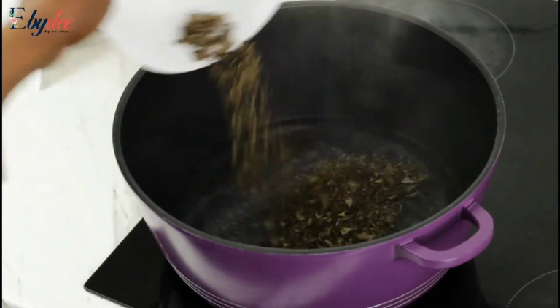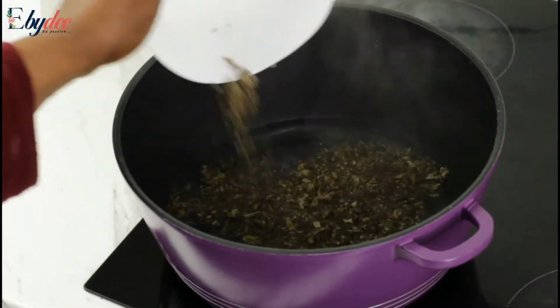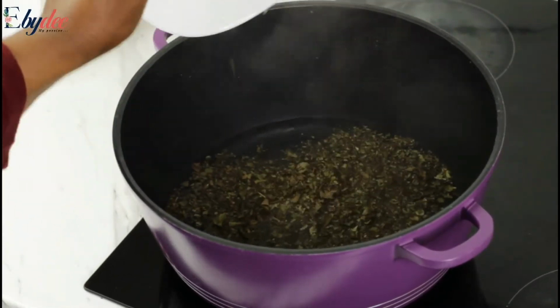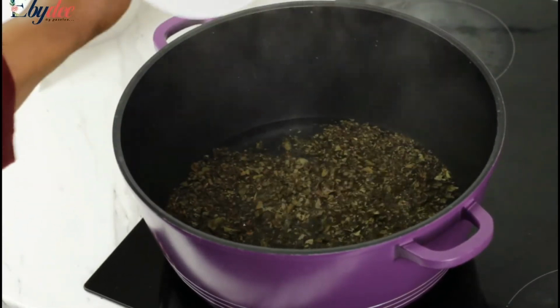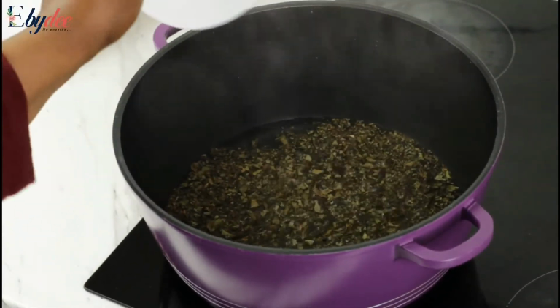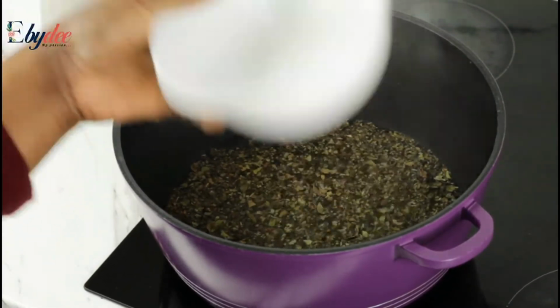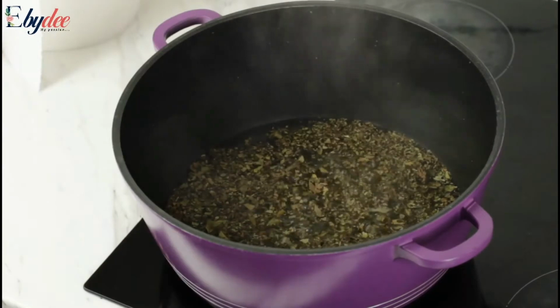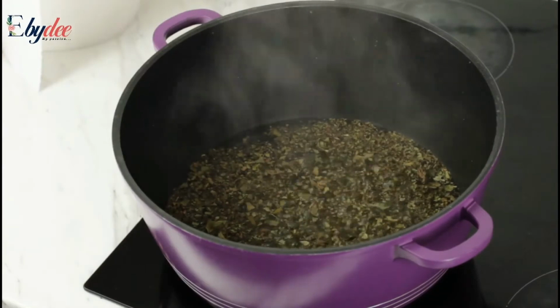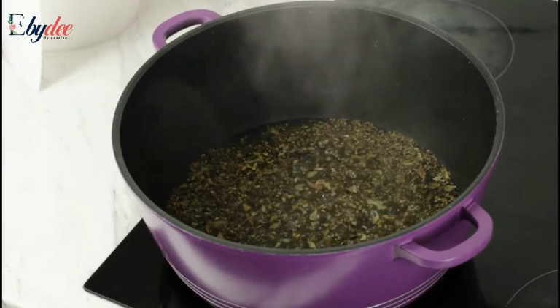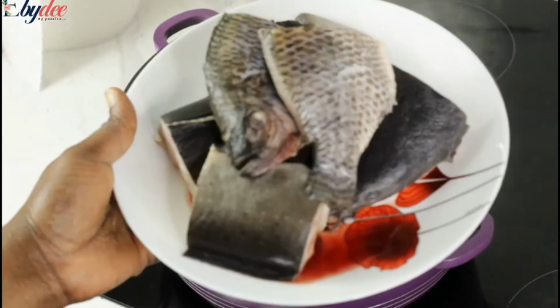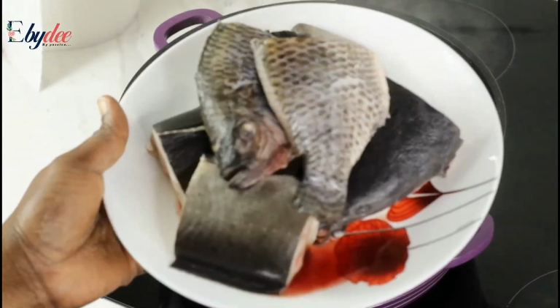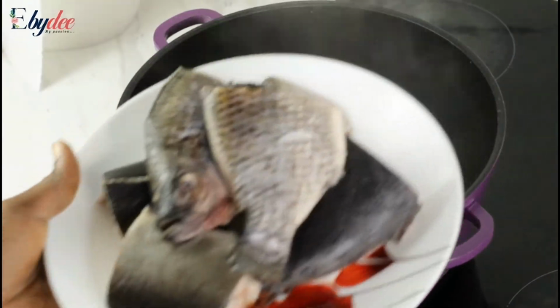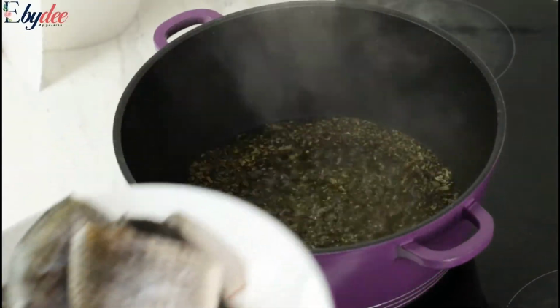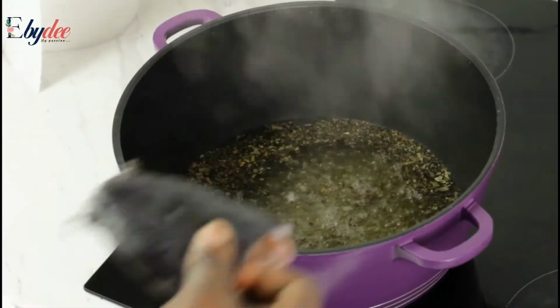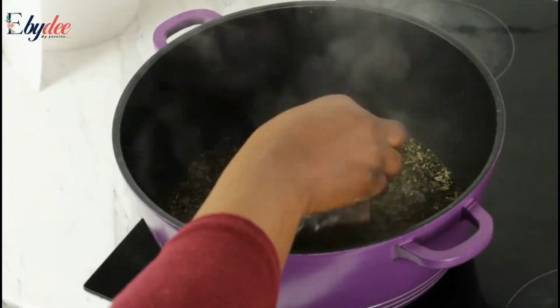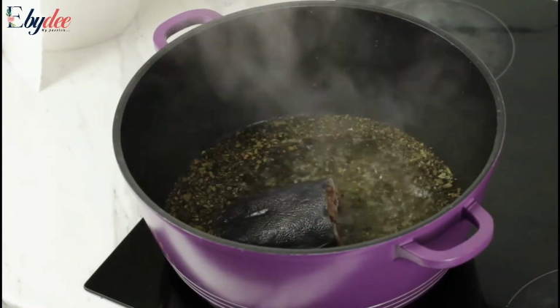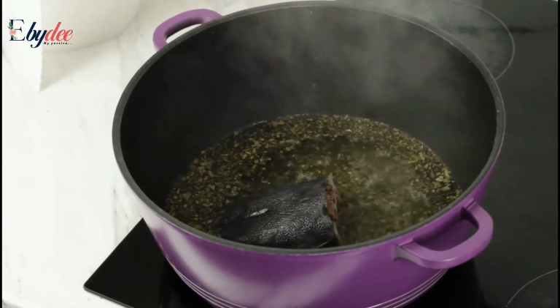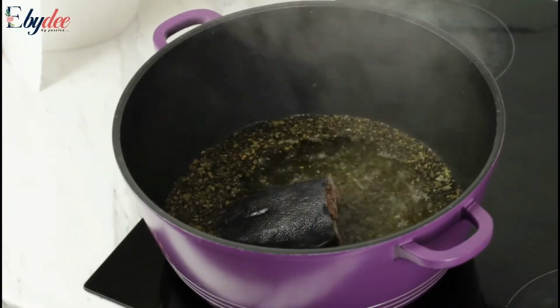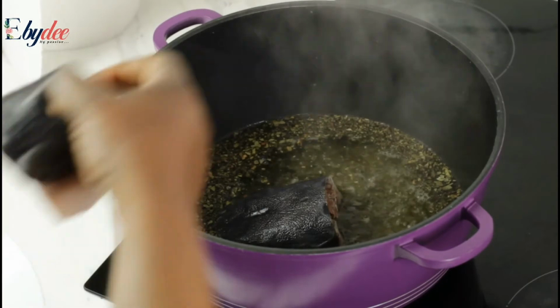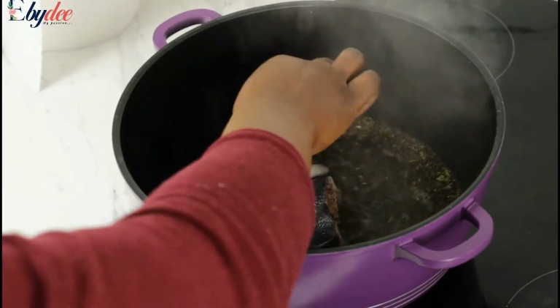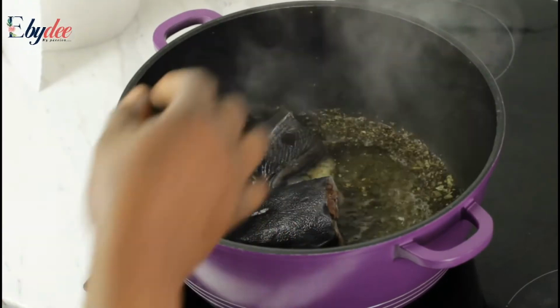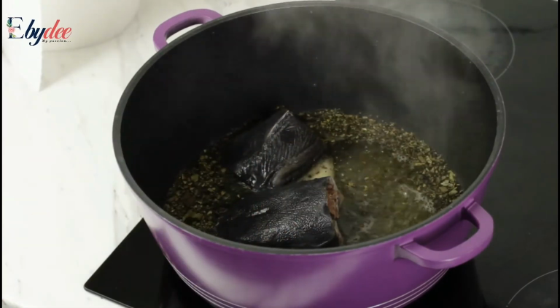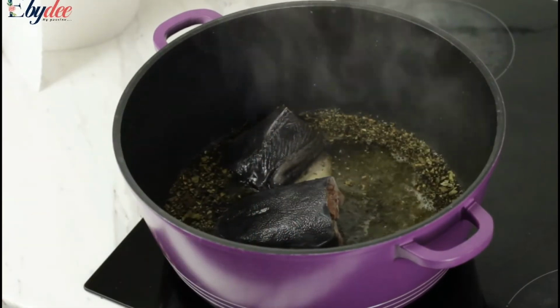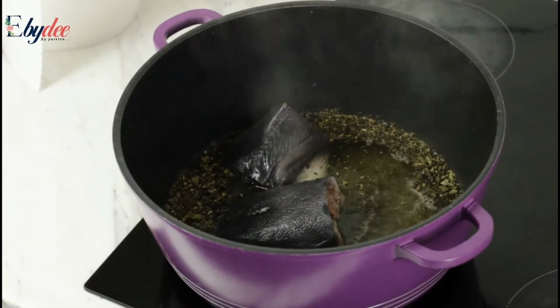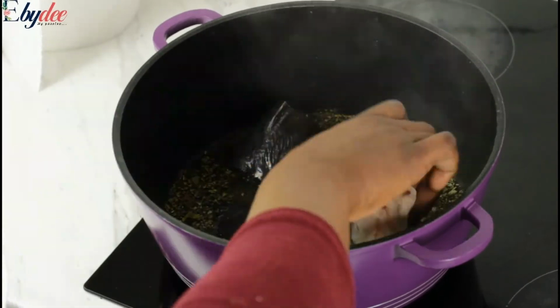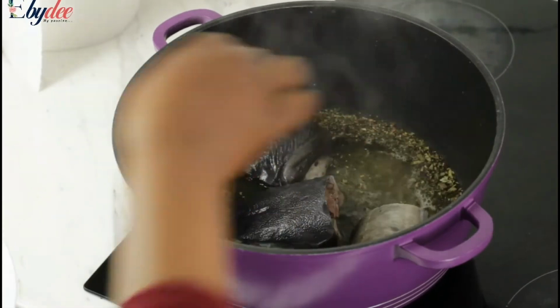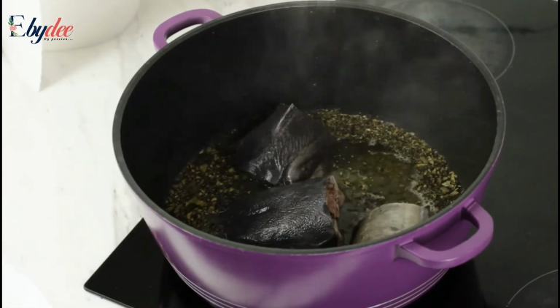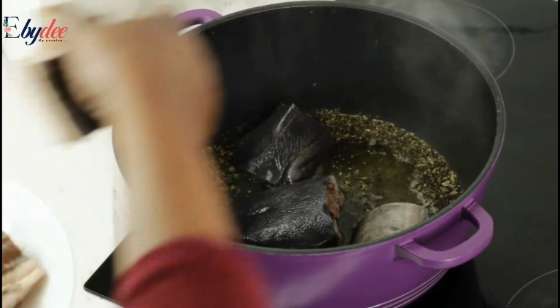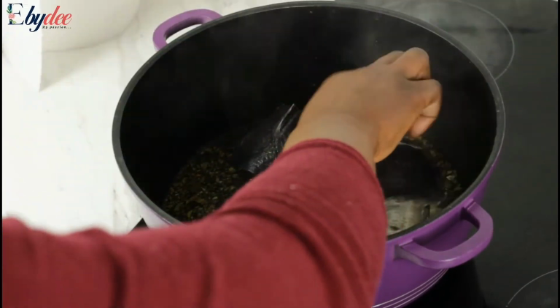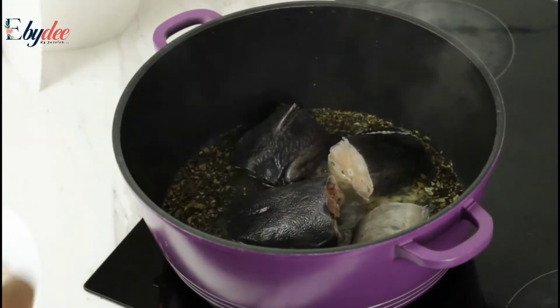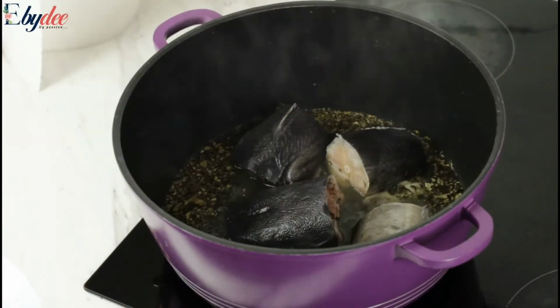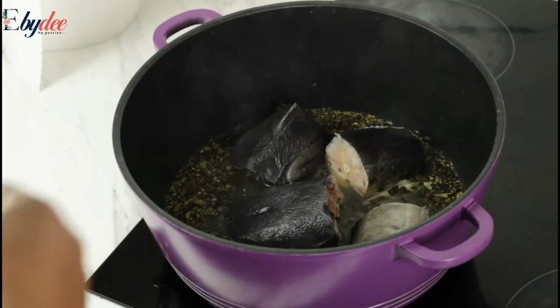Shortly after the water boiled, I added the scent leaves and allowed that to boil for a few minutes before adding the fish — the catfish and the tilapia fish. I gently placed them in the pot.